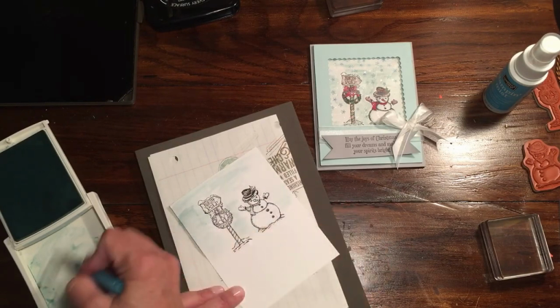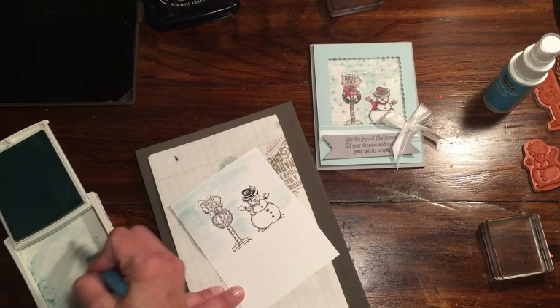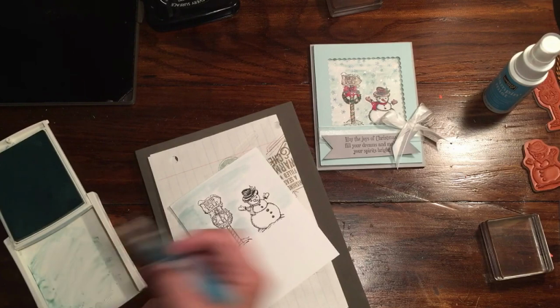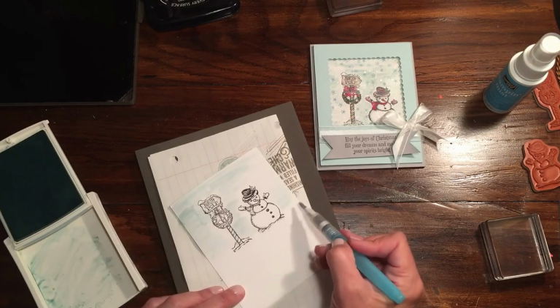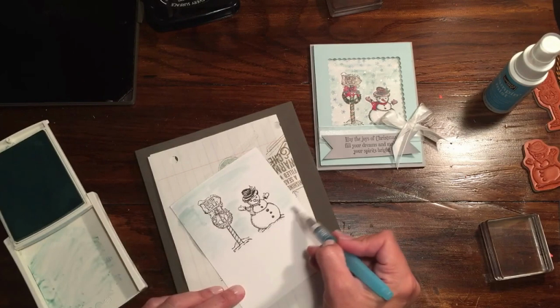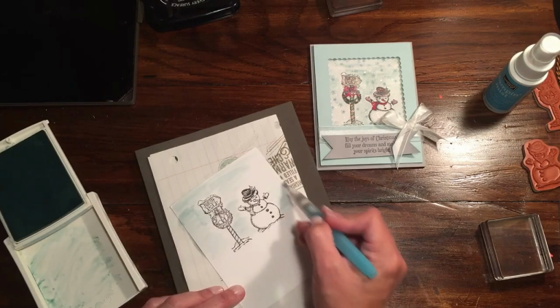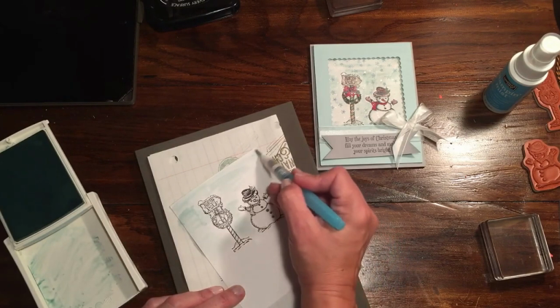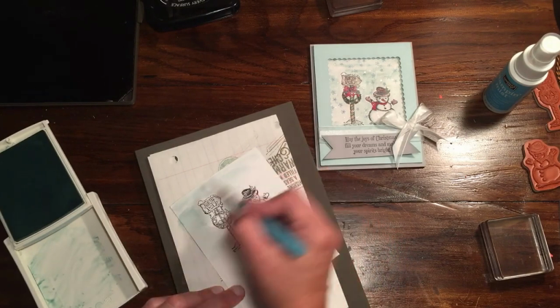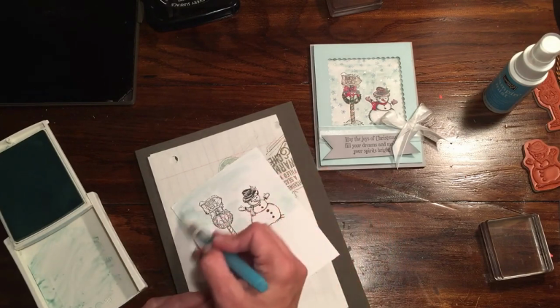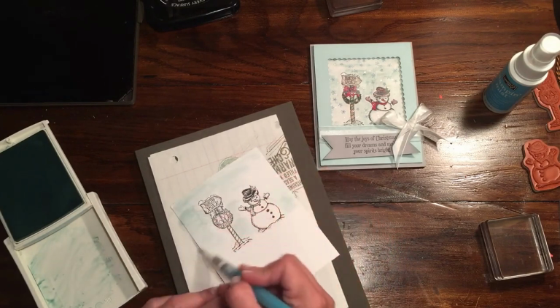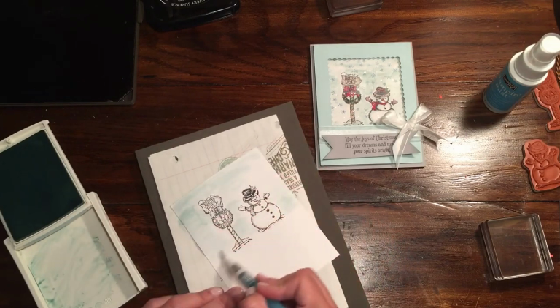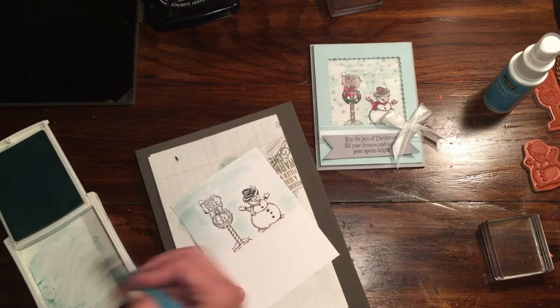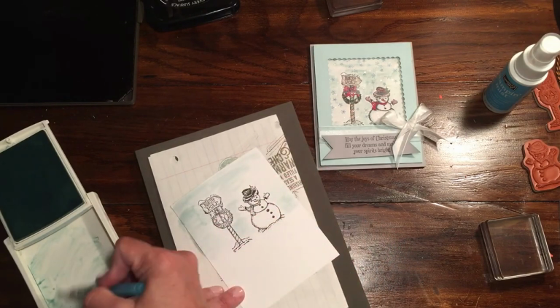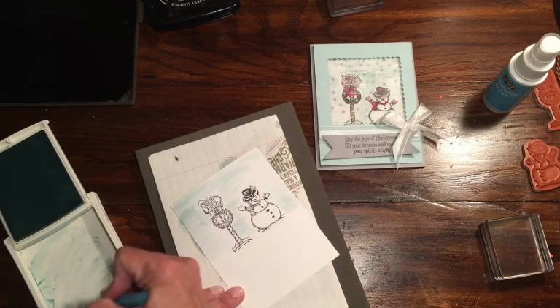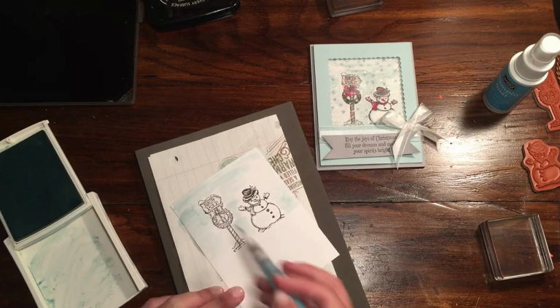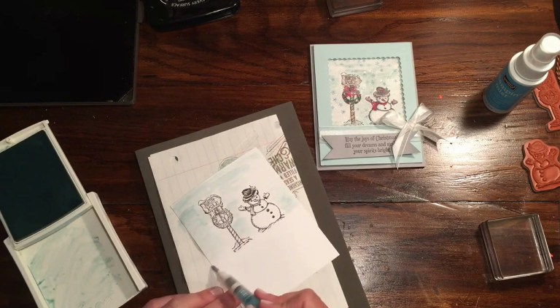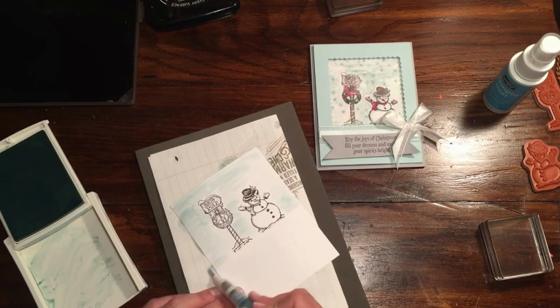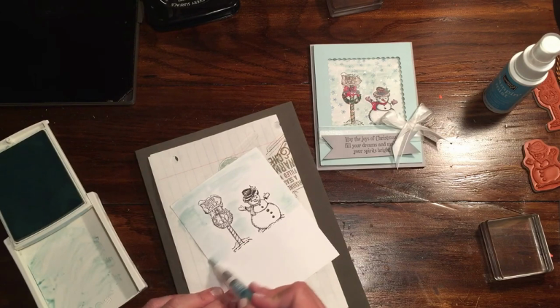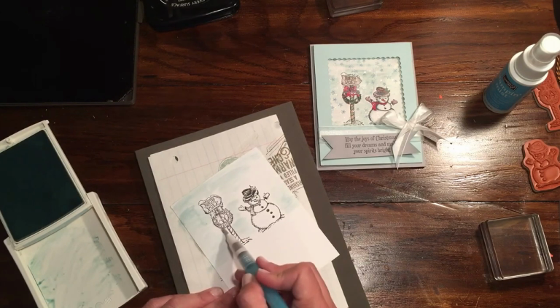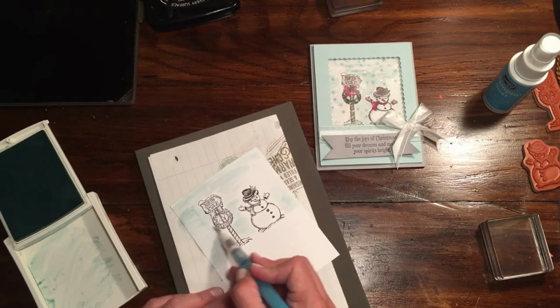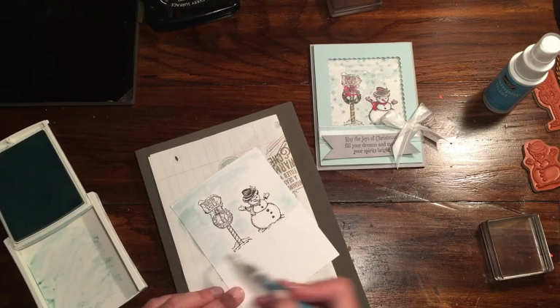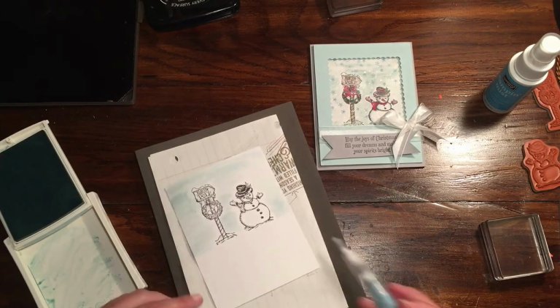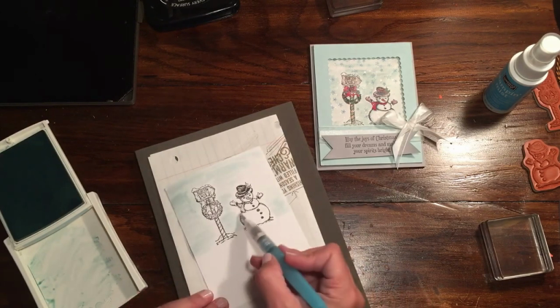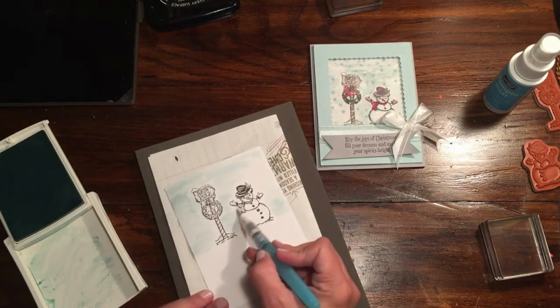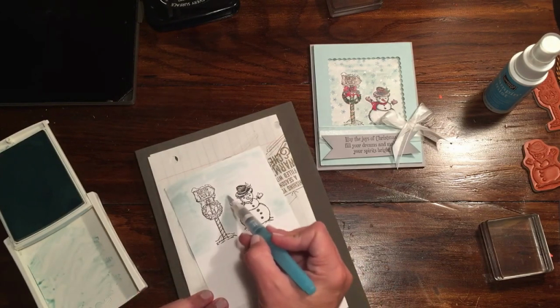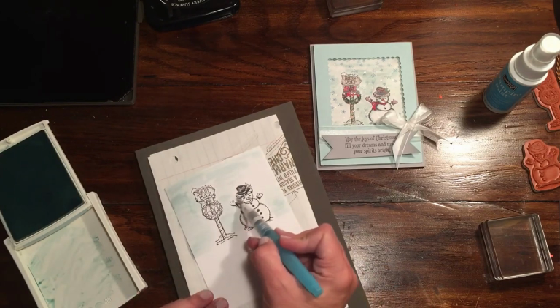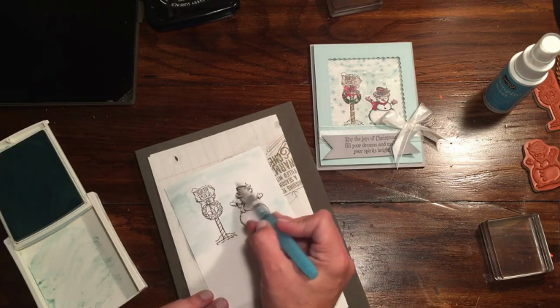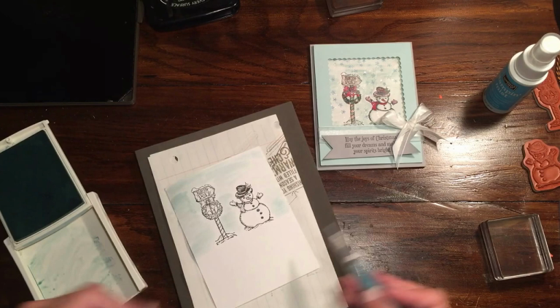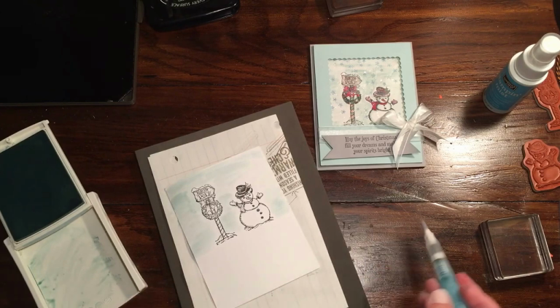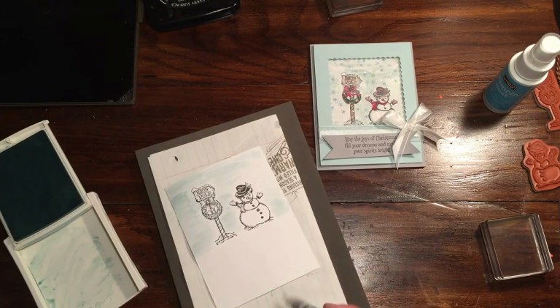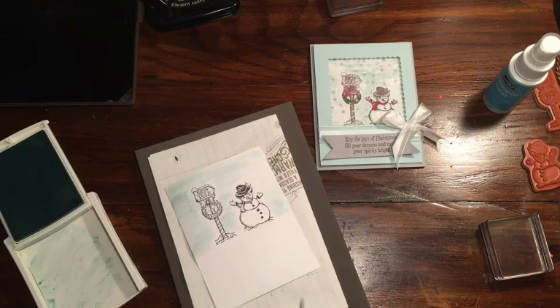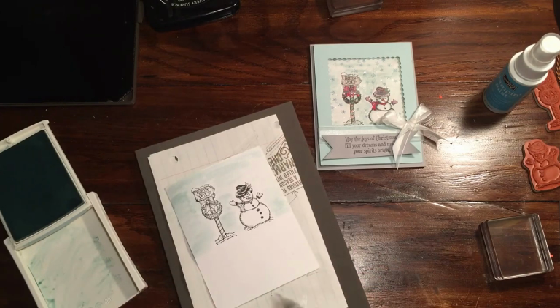Another option you could use is the Thick White cardstock, because that does make it a little bit more water-paintable, without having the watercolor cardstock which is a little bit more of a cream color.